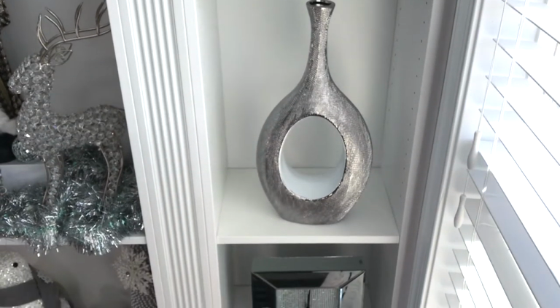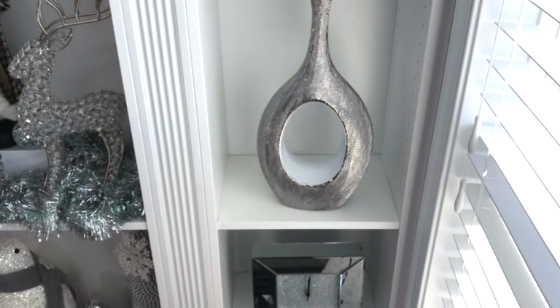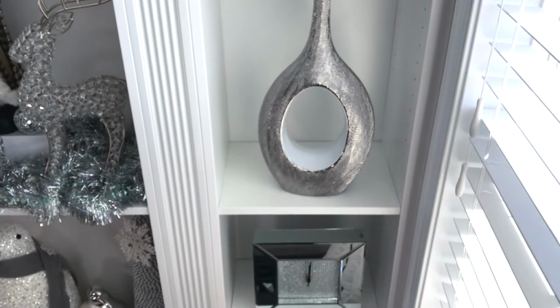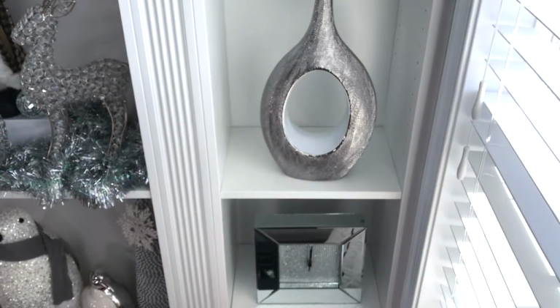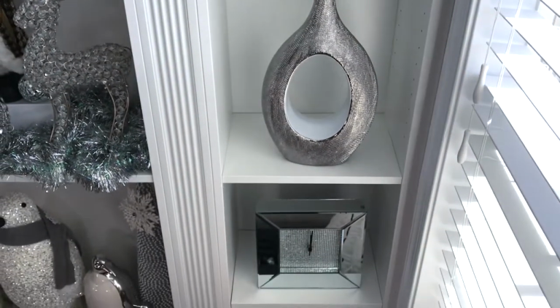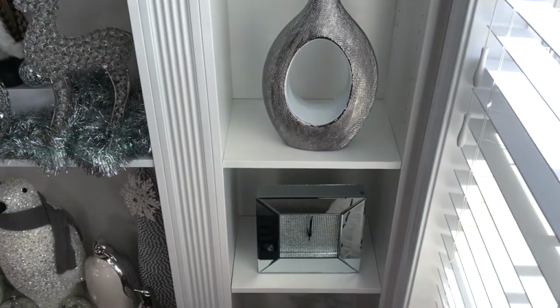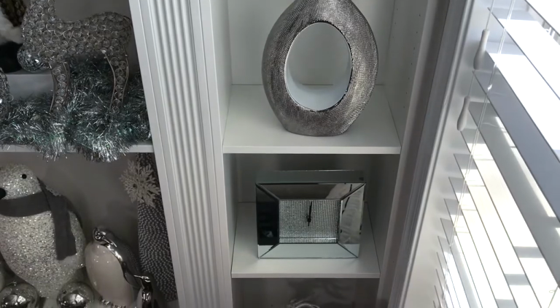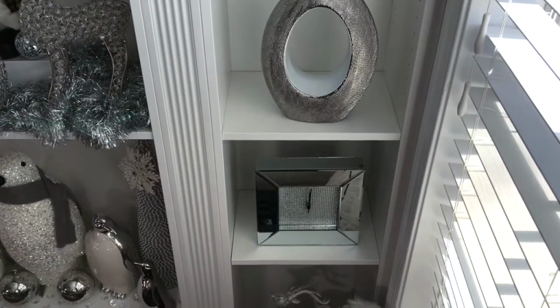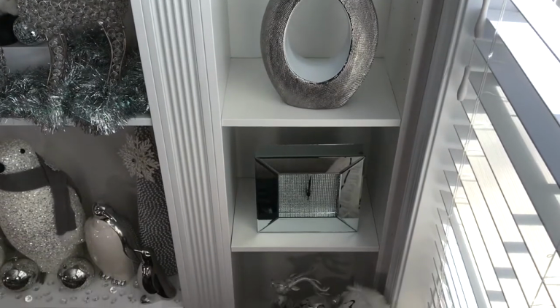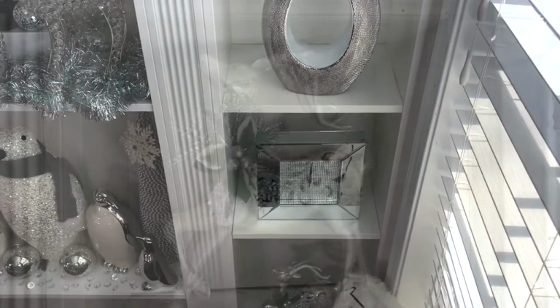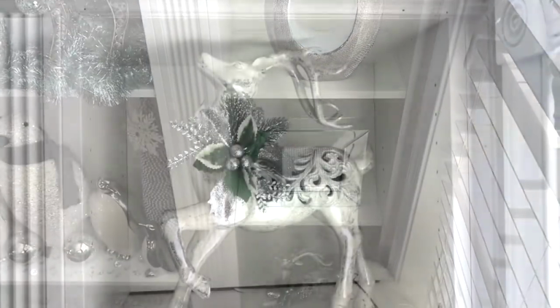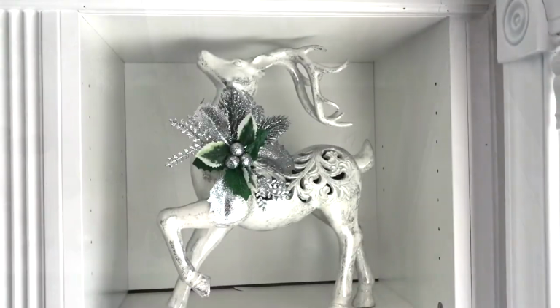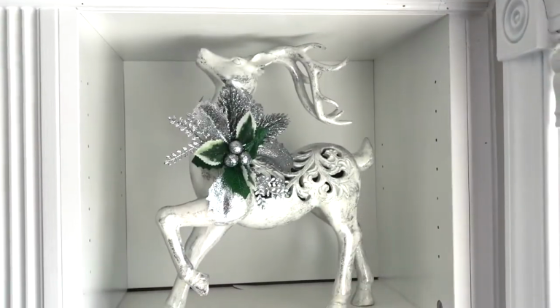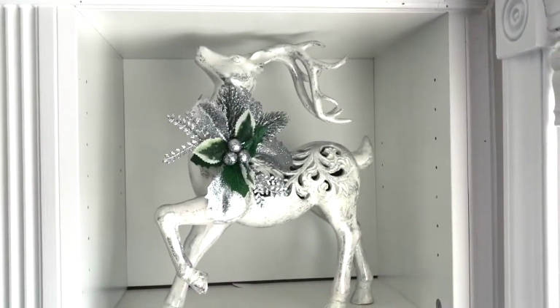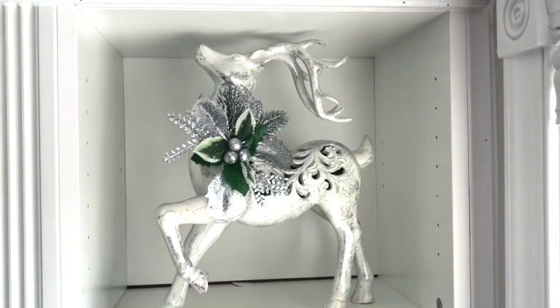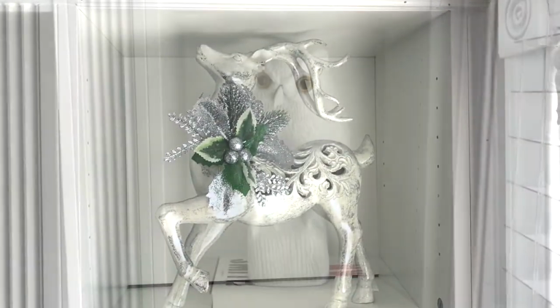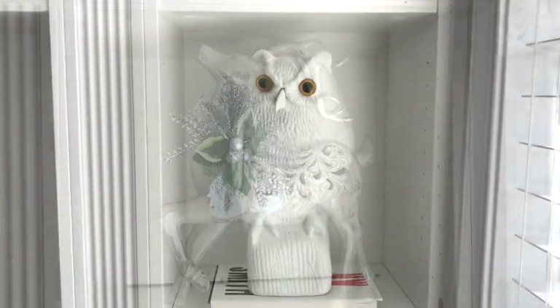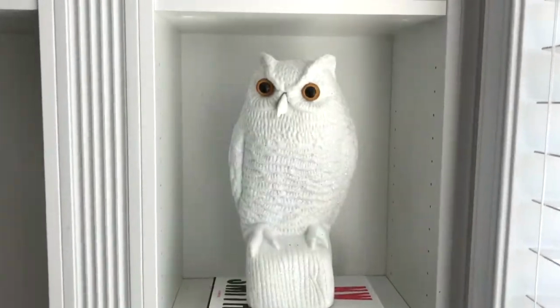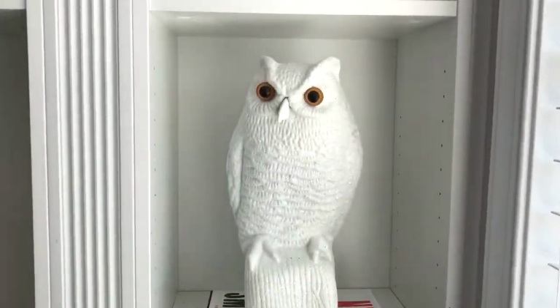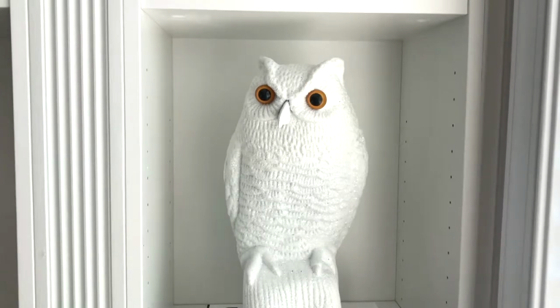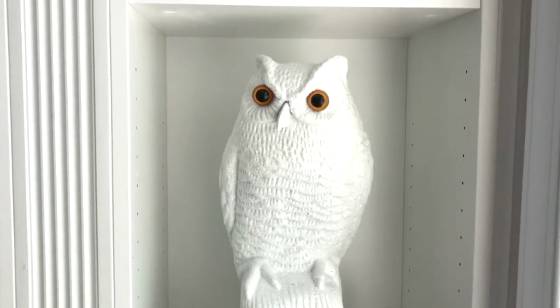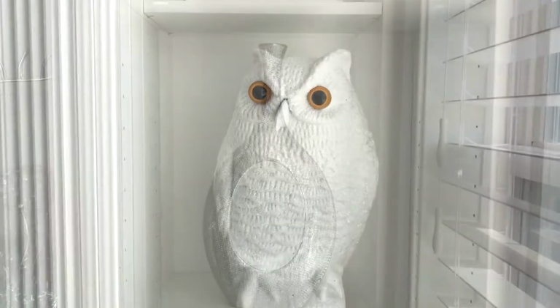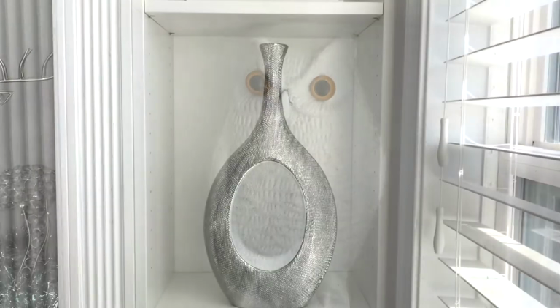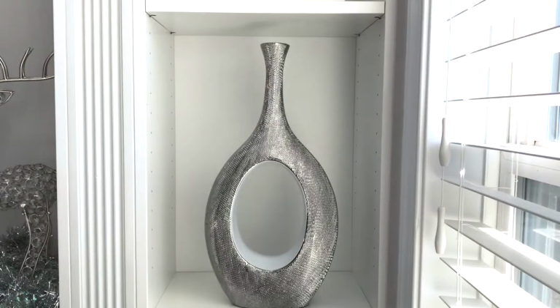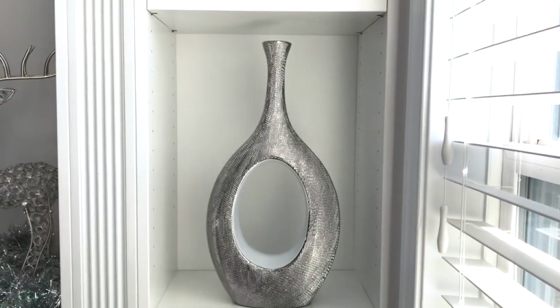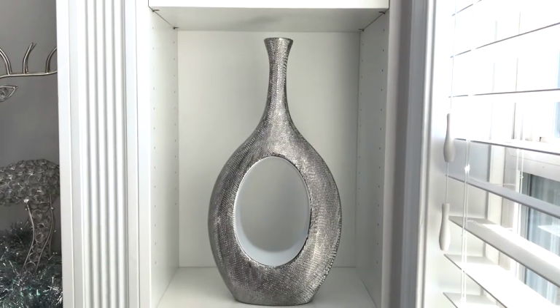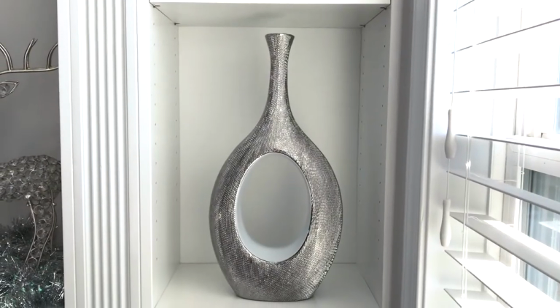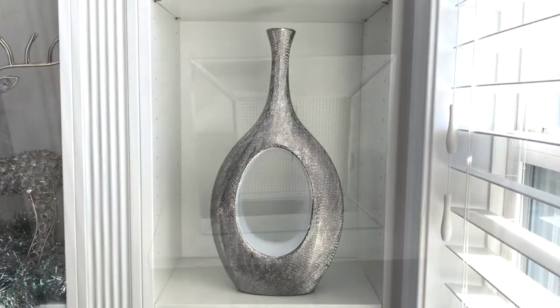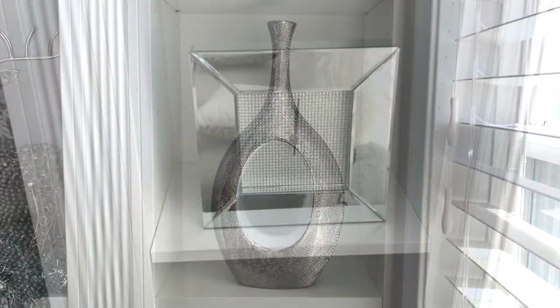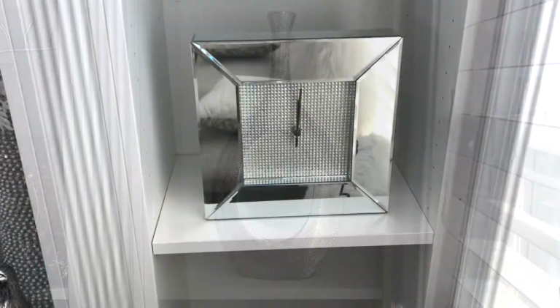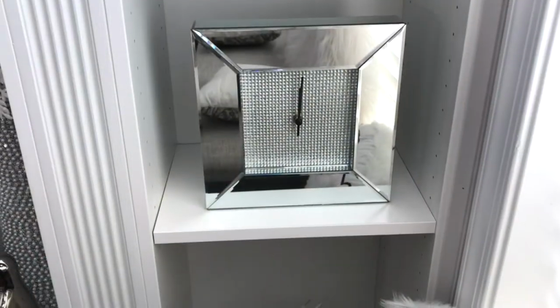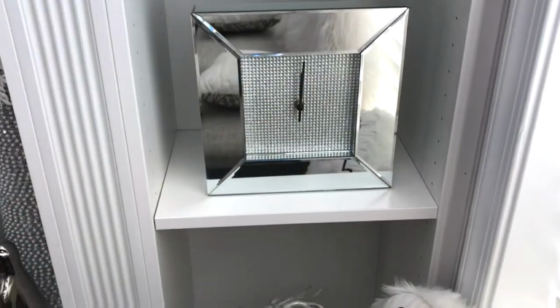At the bottom, to make the bookcase look more symmetrical, I added similar pieces in color and in height to make it look more cohesive.